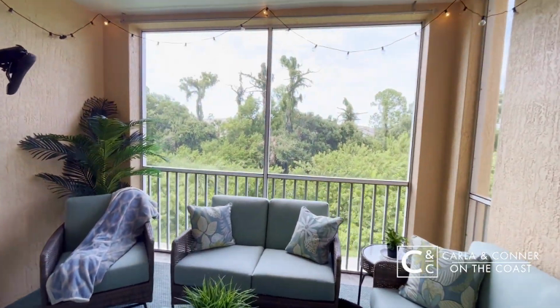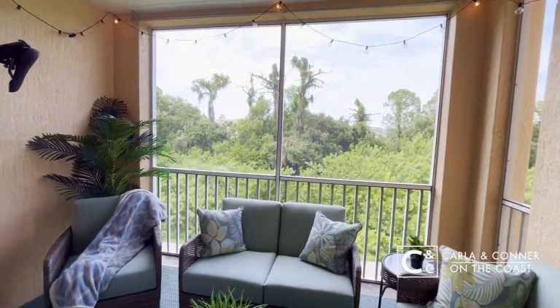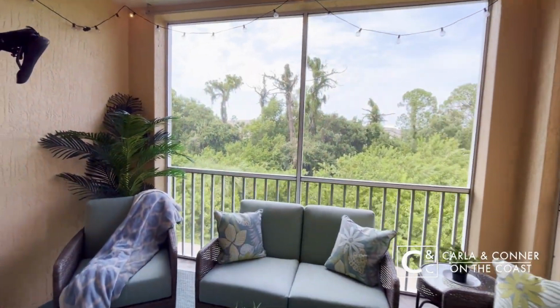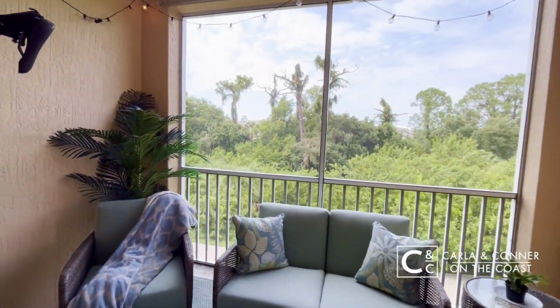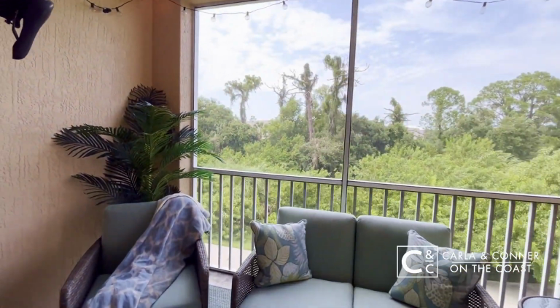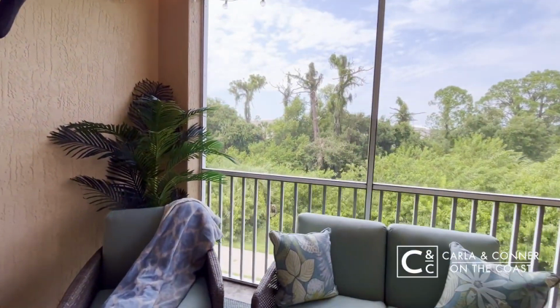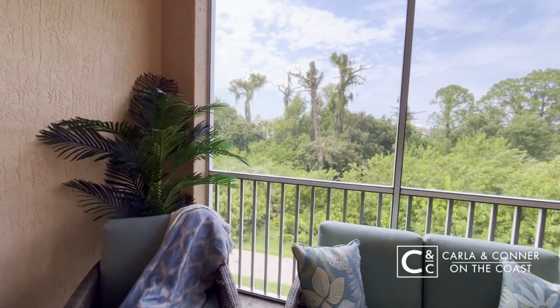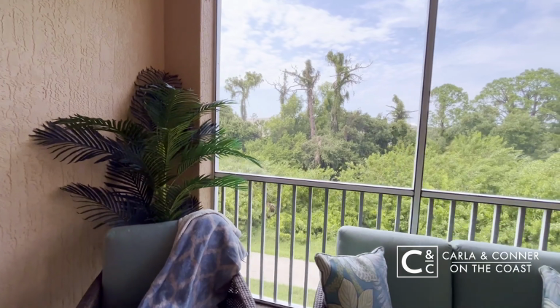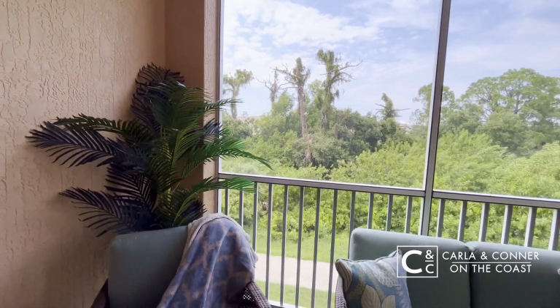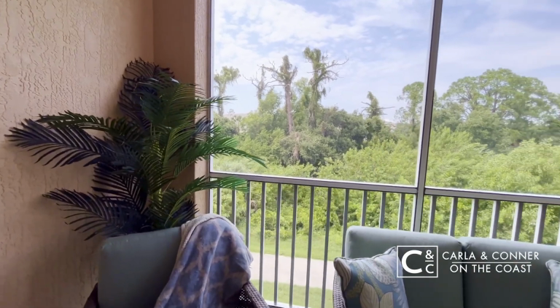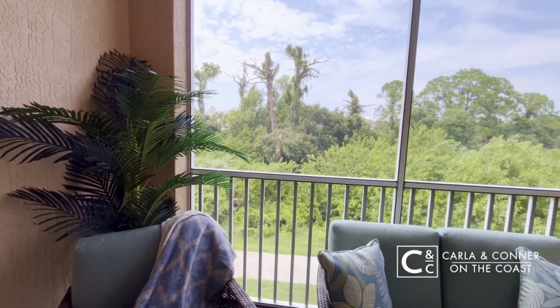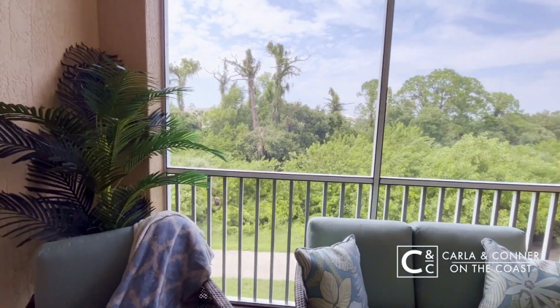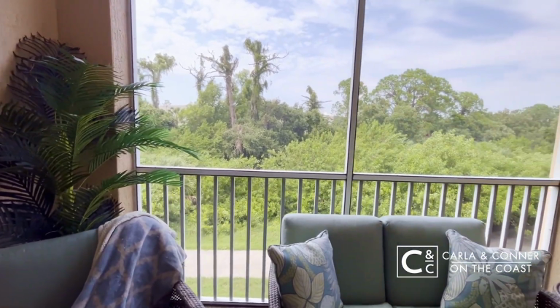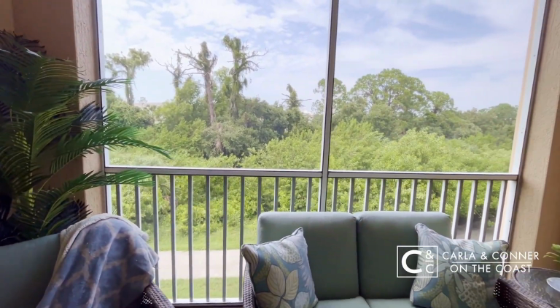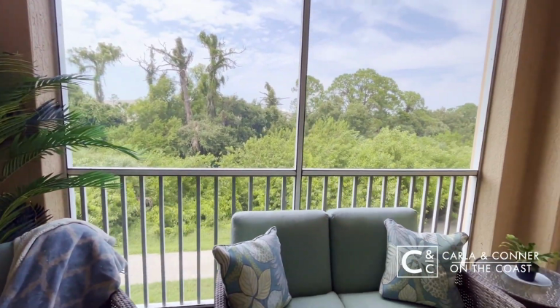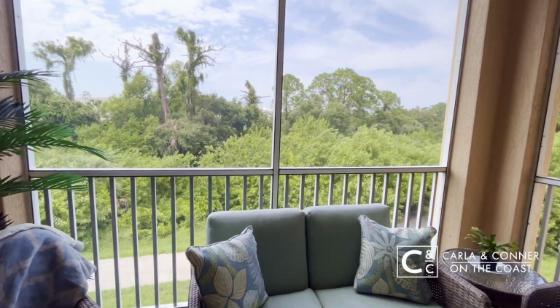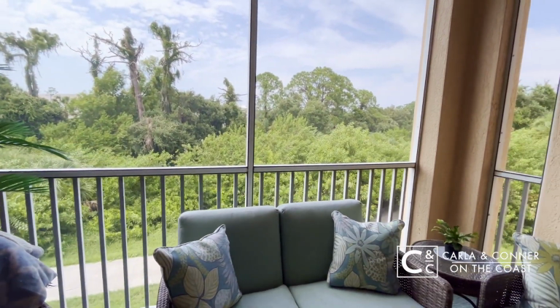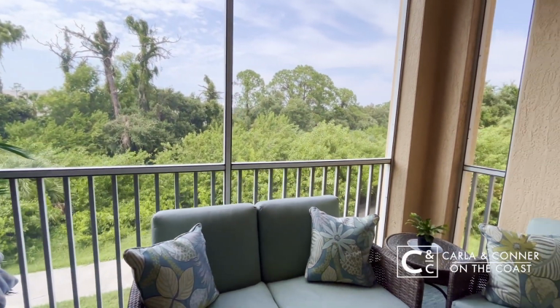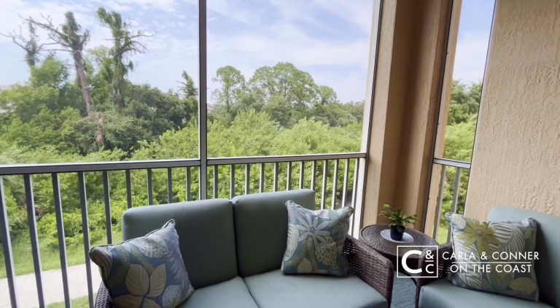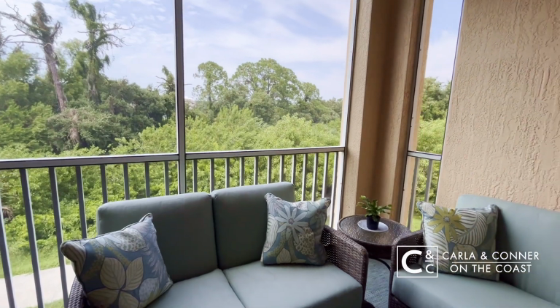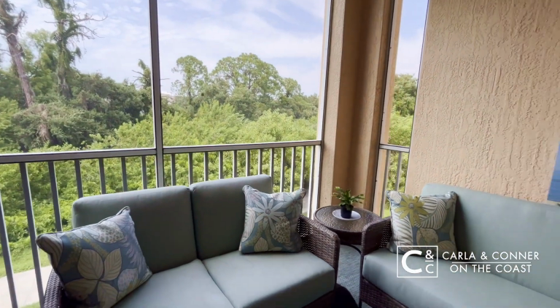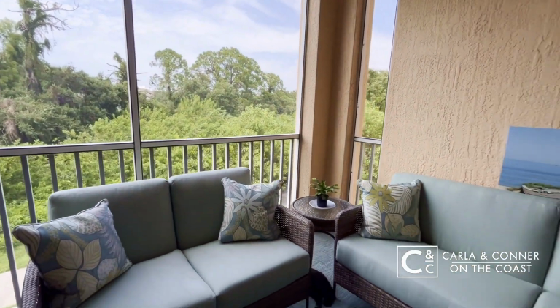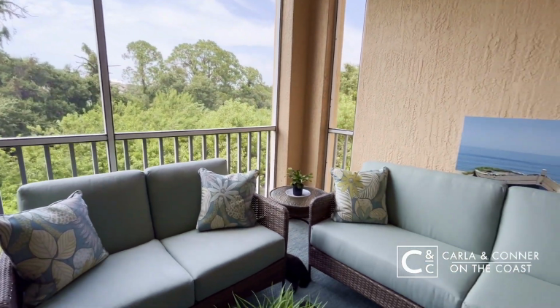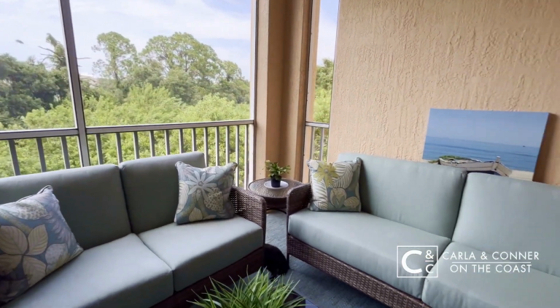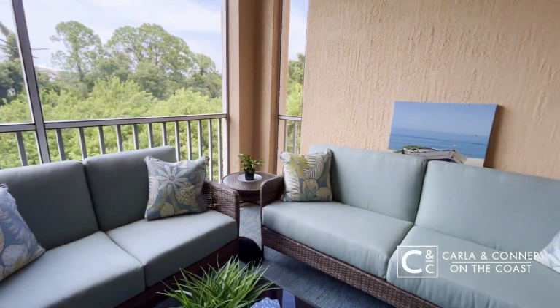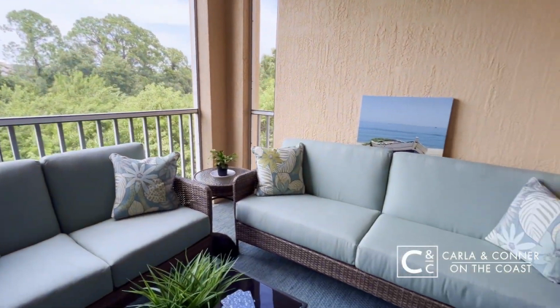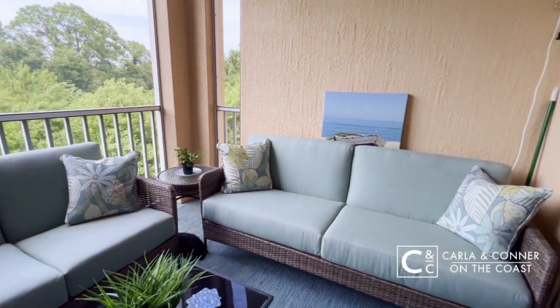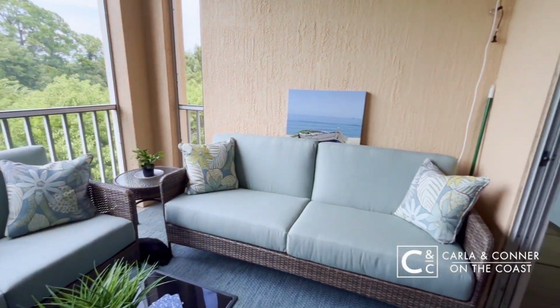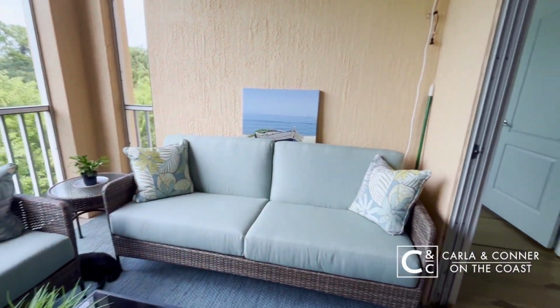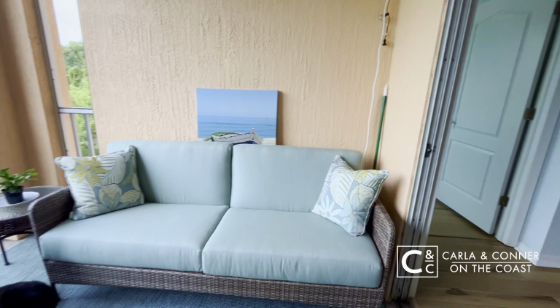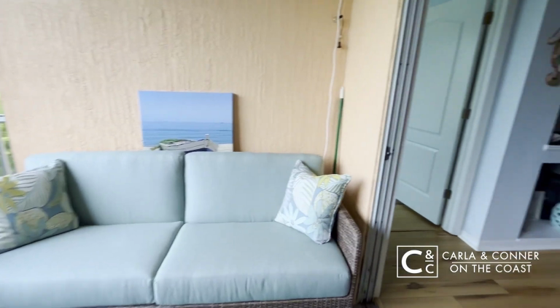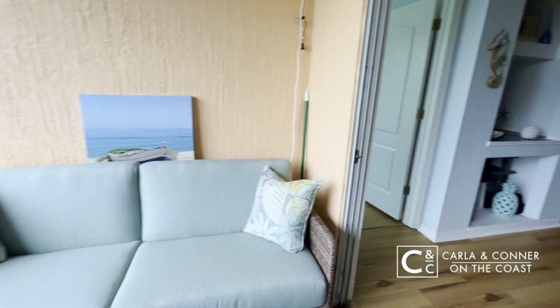Check out this huge balcony. Great space out here. Very private. Very tranquil. Lots of great views, and it's fully screened in.